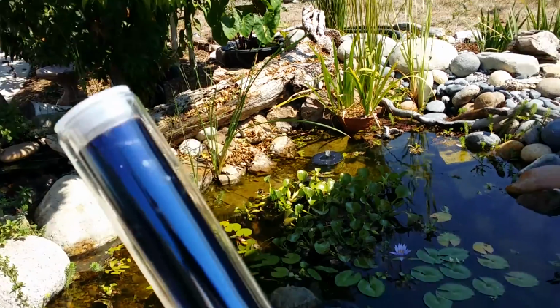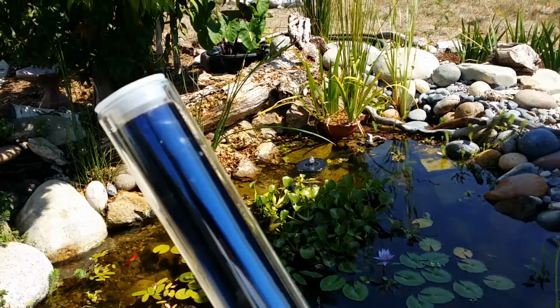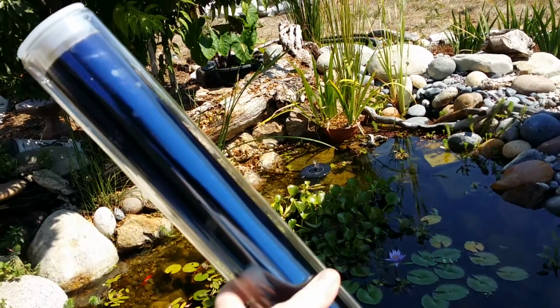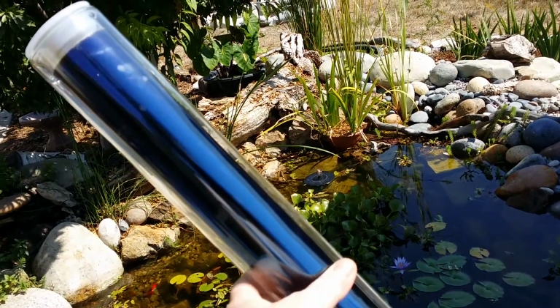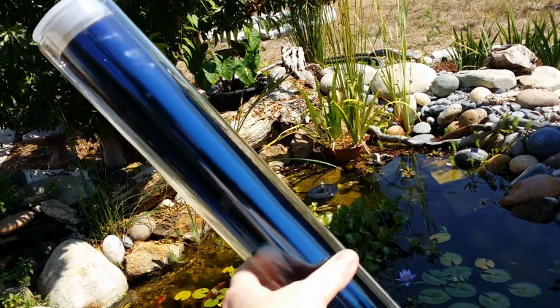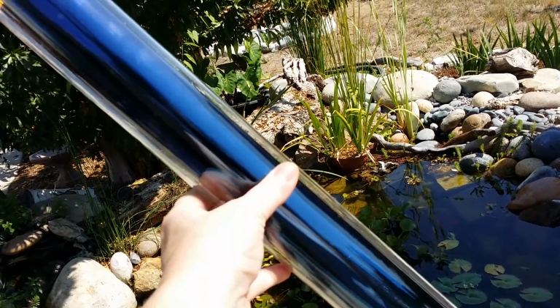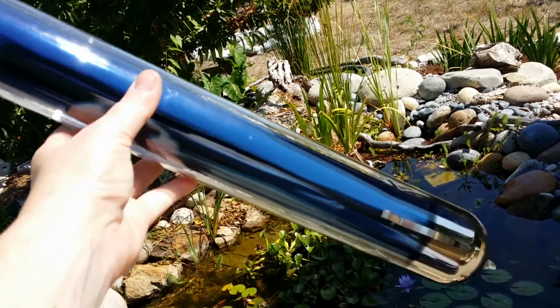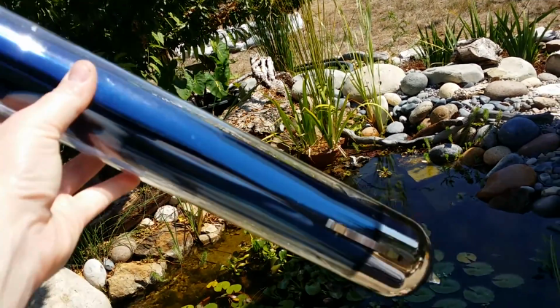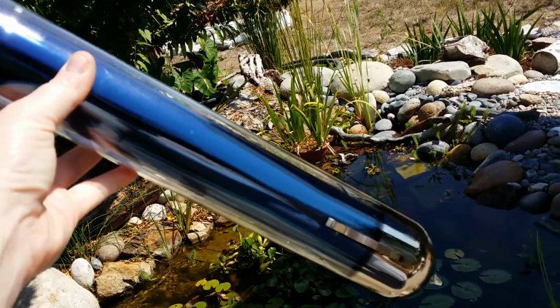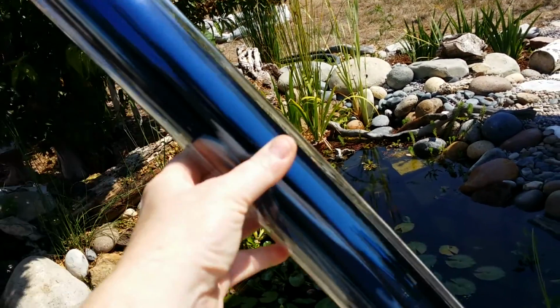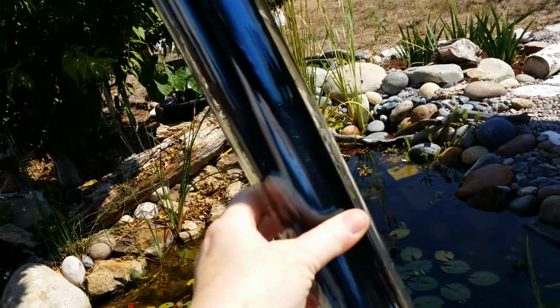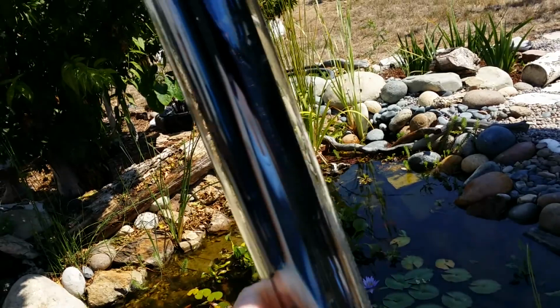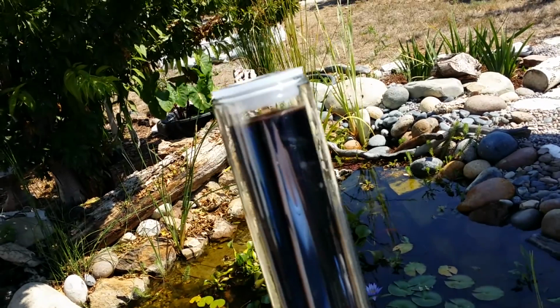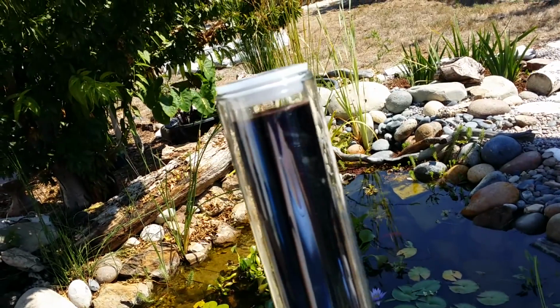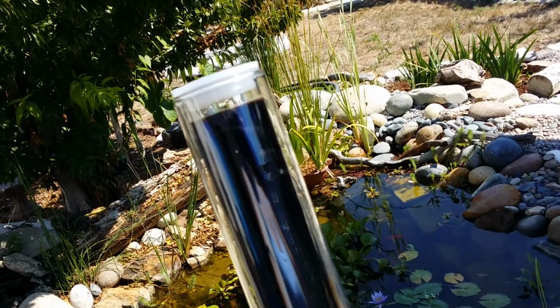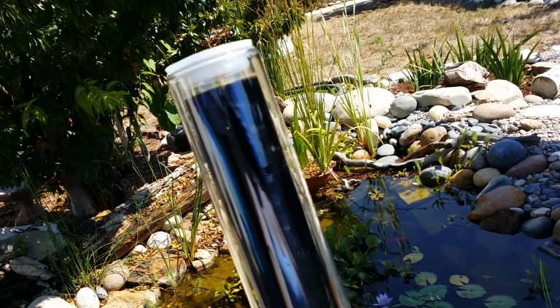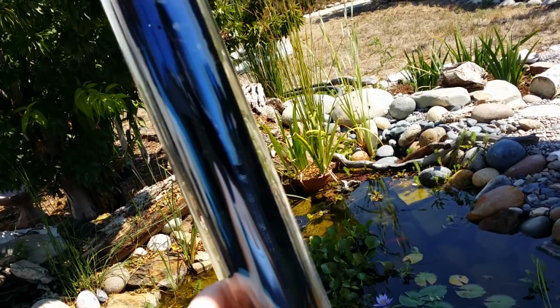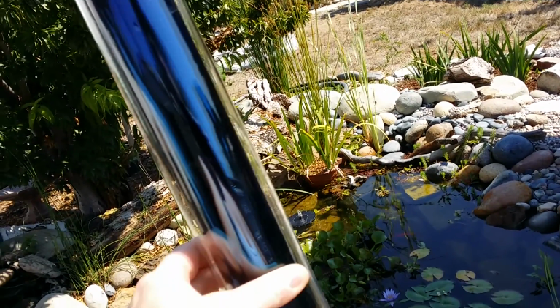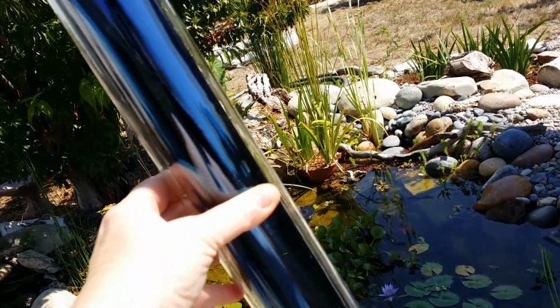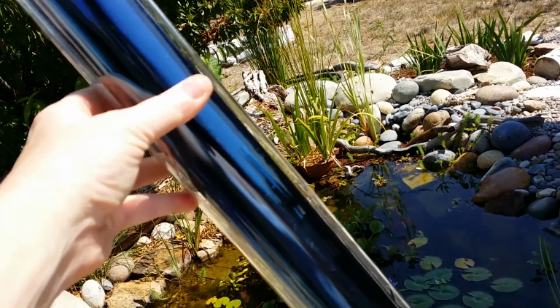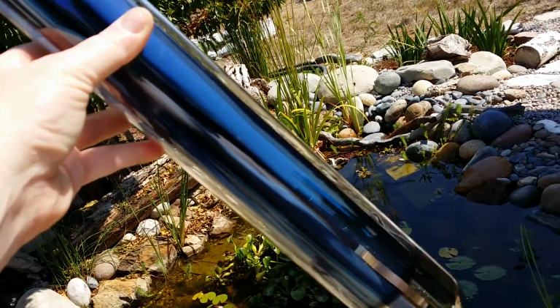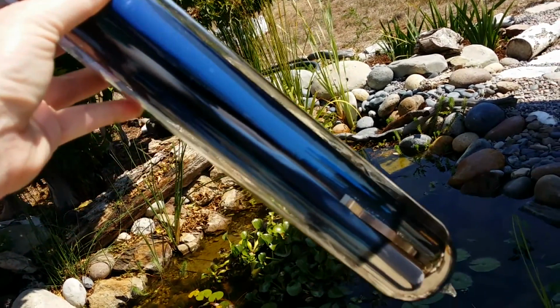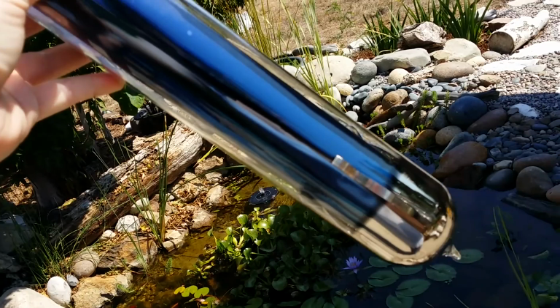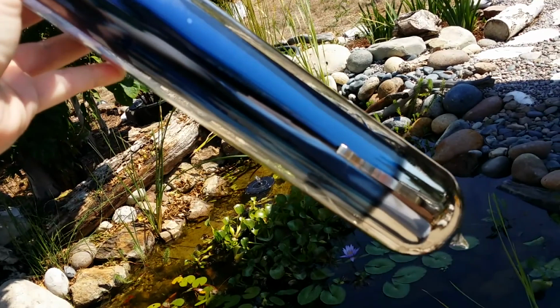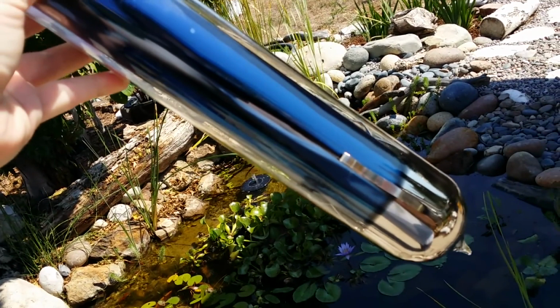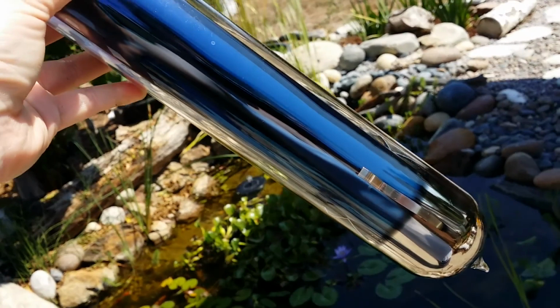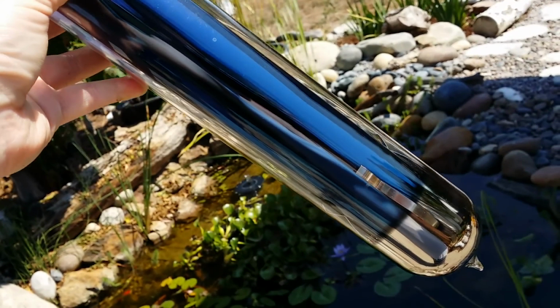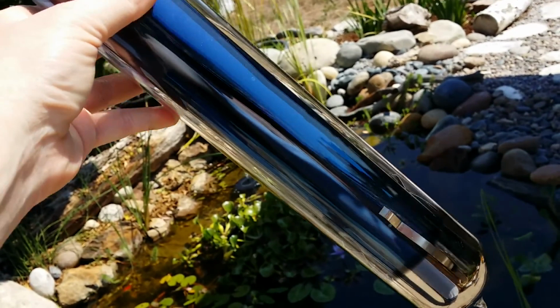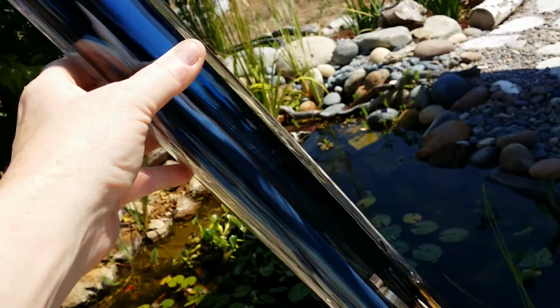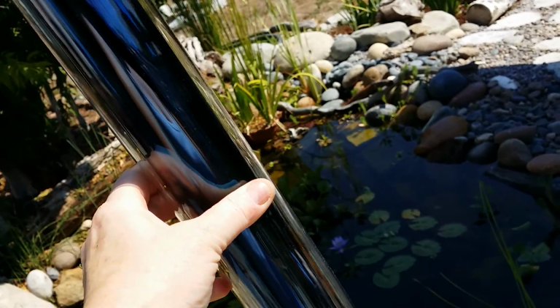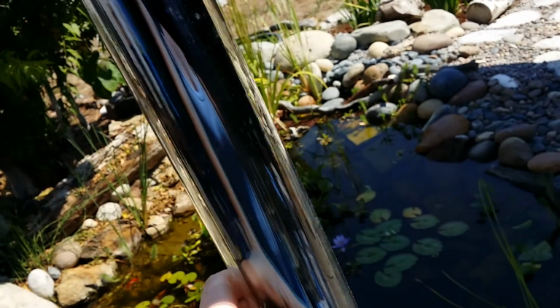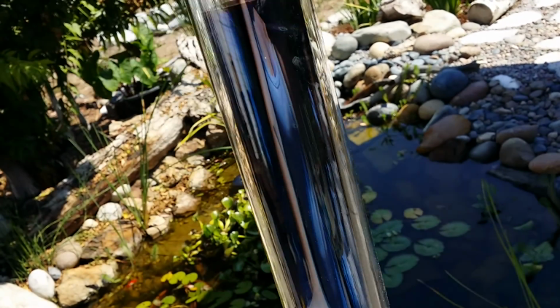Good morning everyone. Welcome to Suburban Stone Age. This morning's experiment is going to be with these solar vacuum tubes. I have a batch of 10 of them, and I'm down to 9 because I gave one away to a friend so he could experiment with them too.